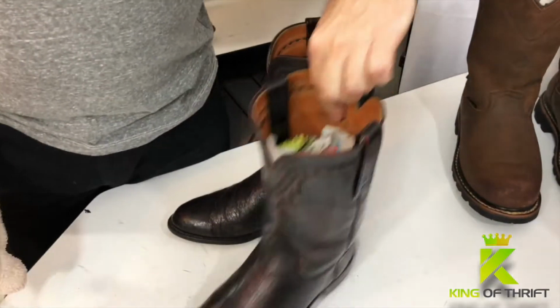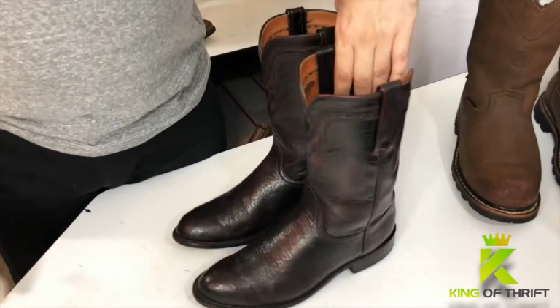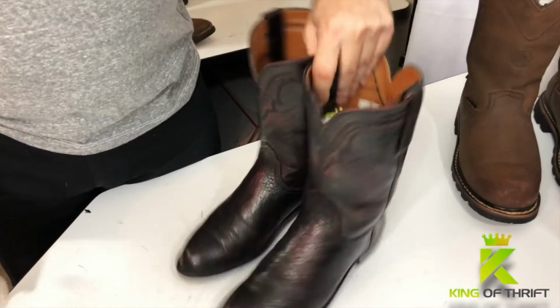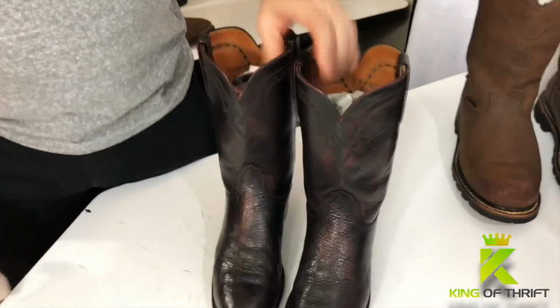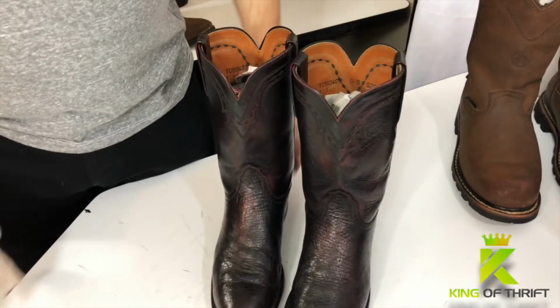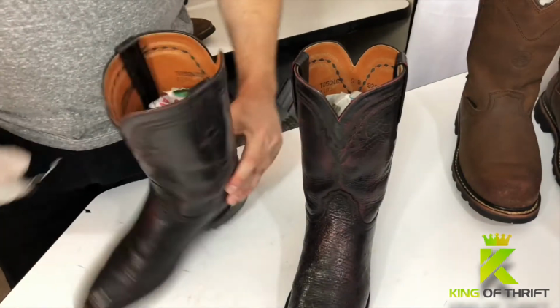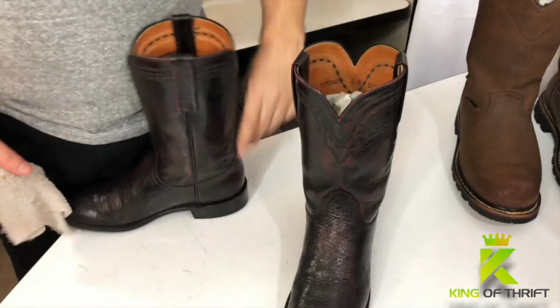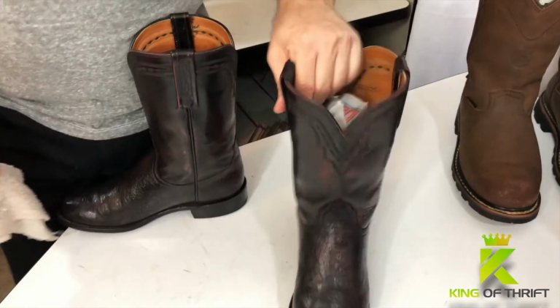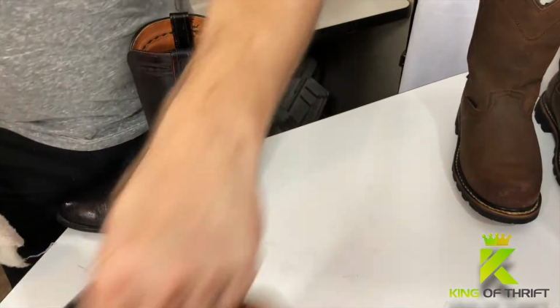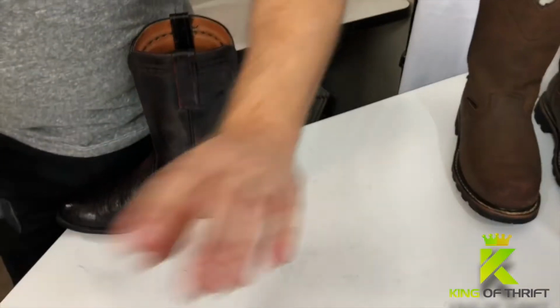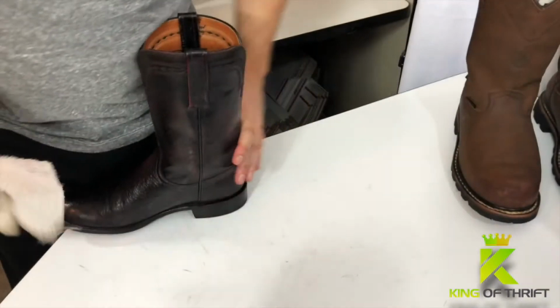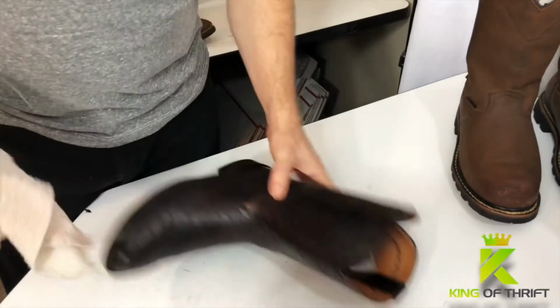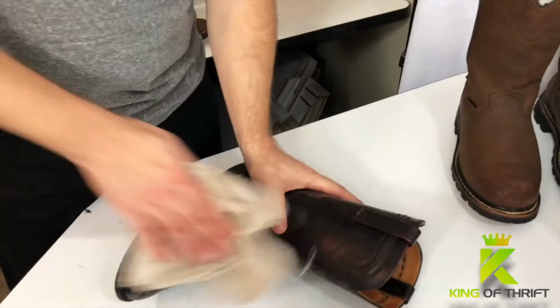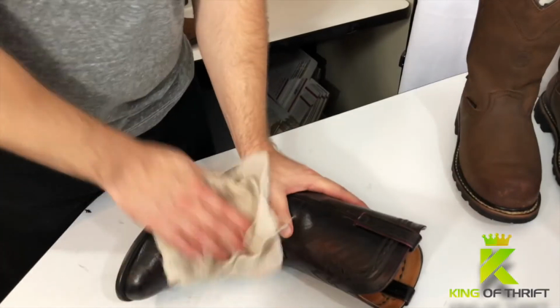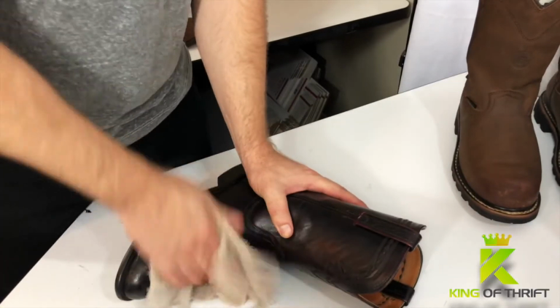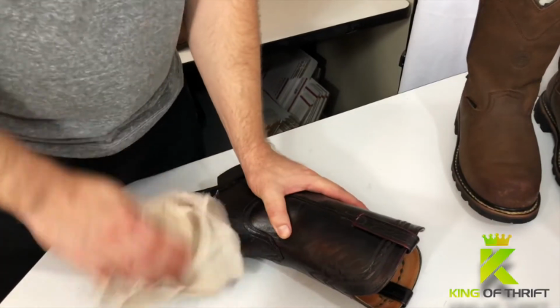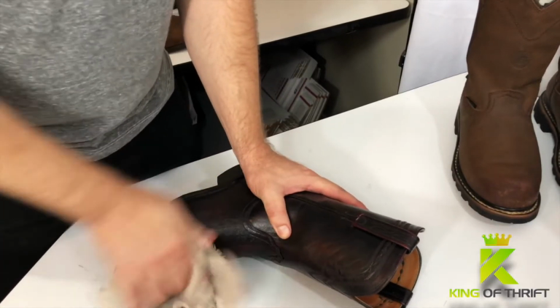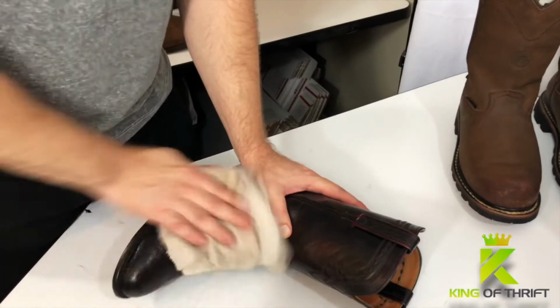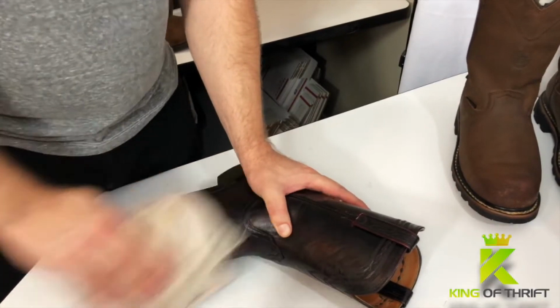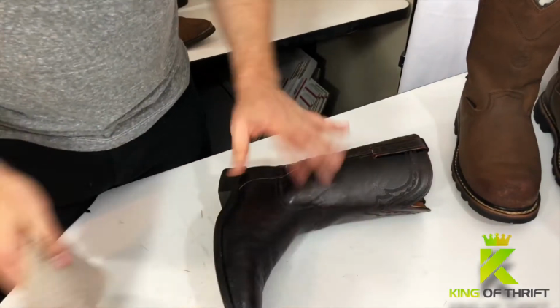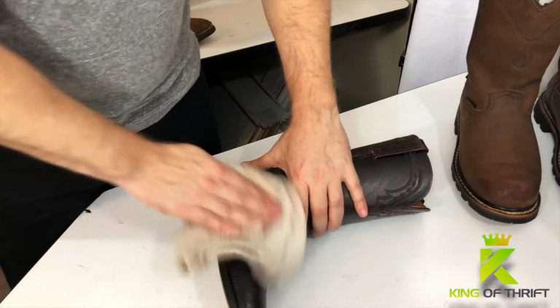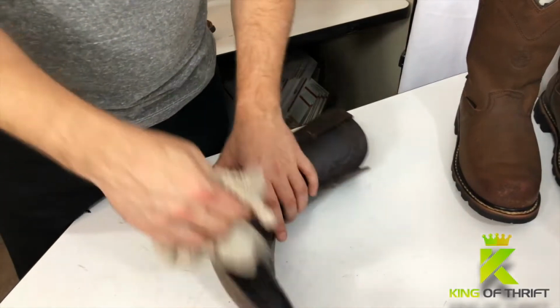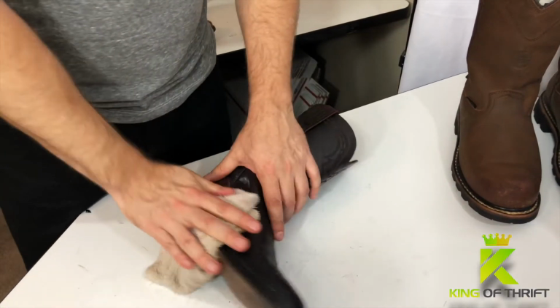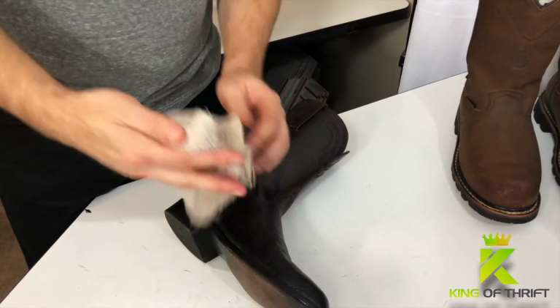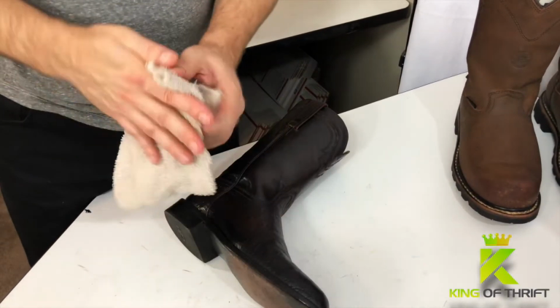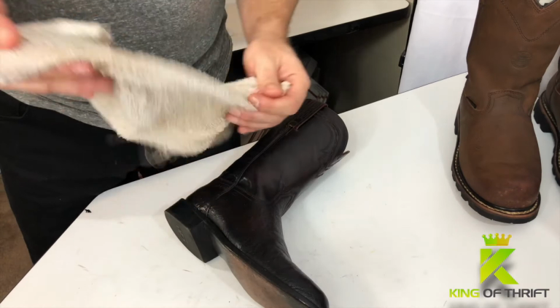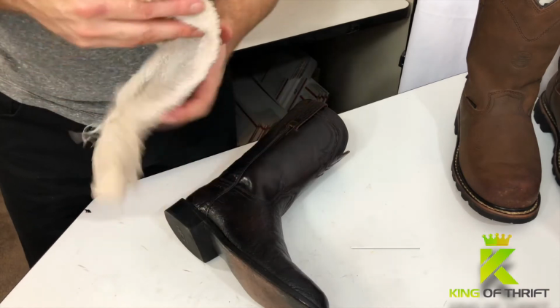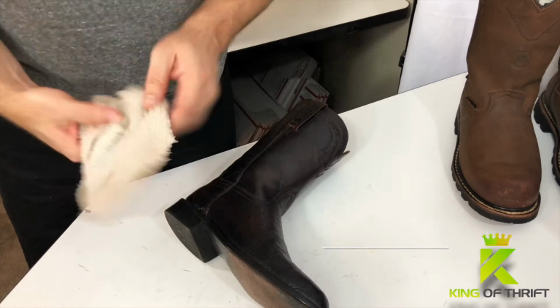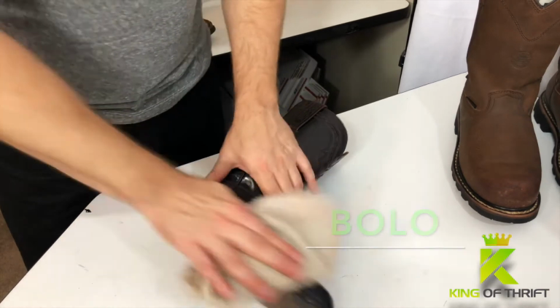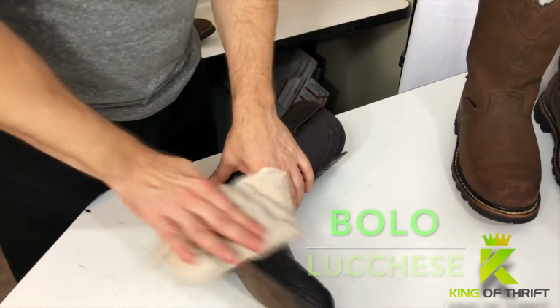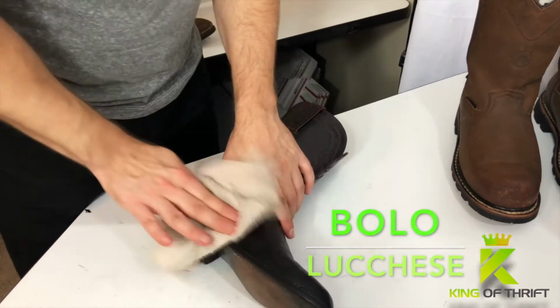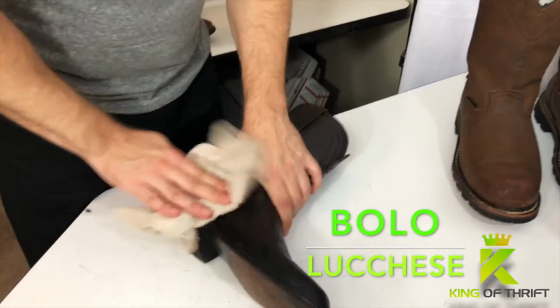Here we have a pair of Luke Casey's. I'm sure you guys are familiar with that particular brand. If you're not, you probably should do a little research because that is definitely a bolo.